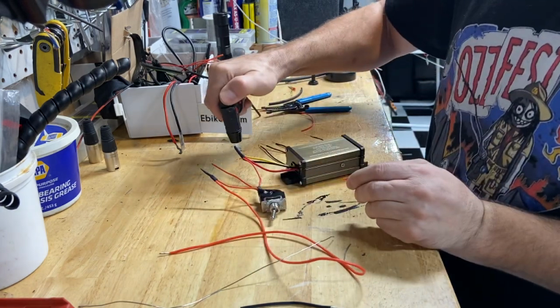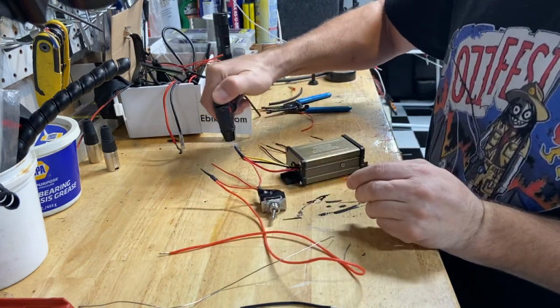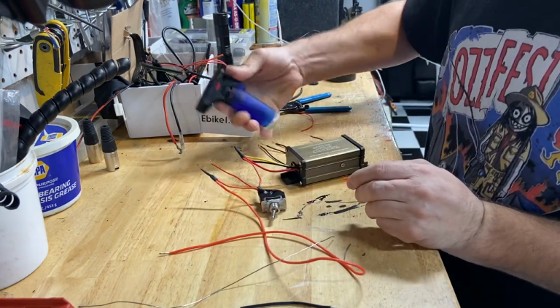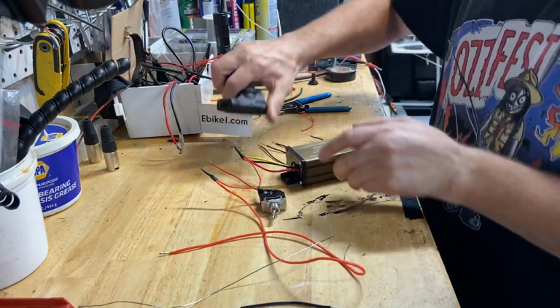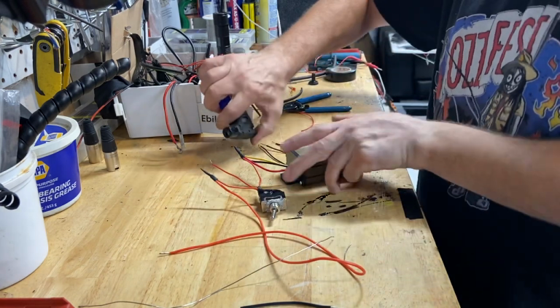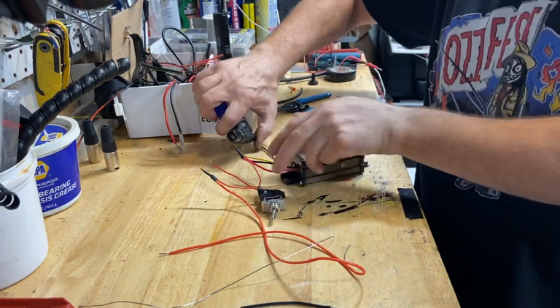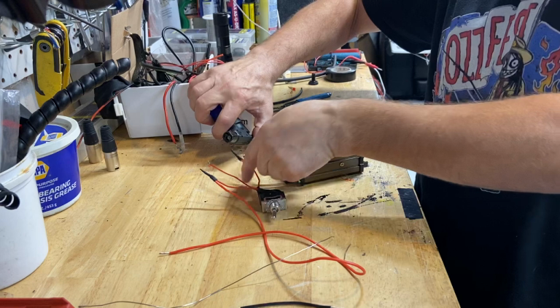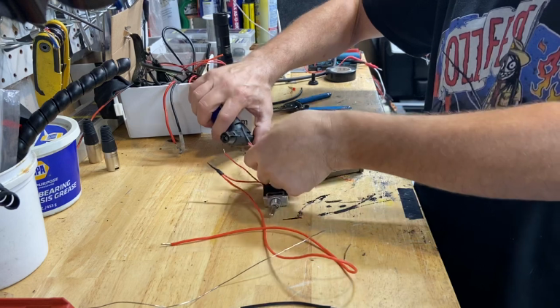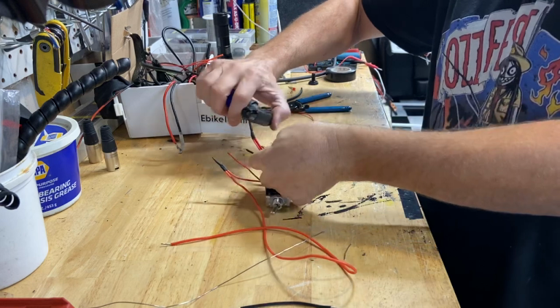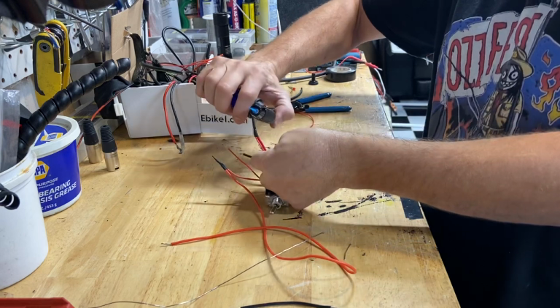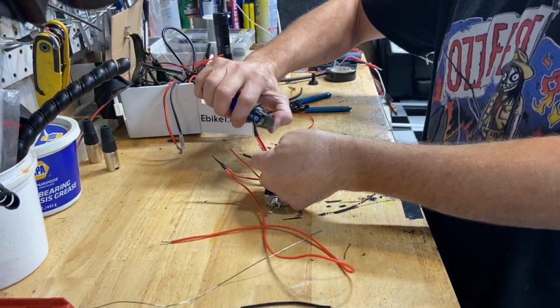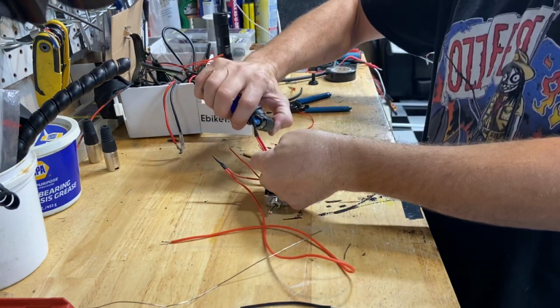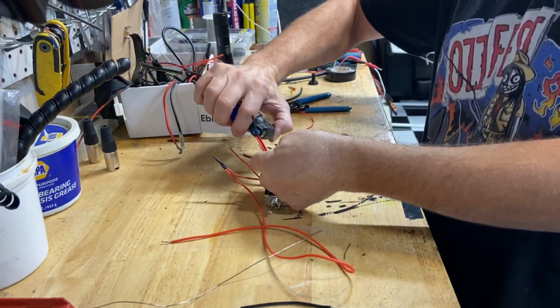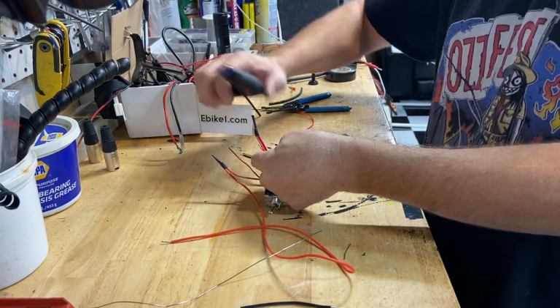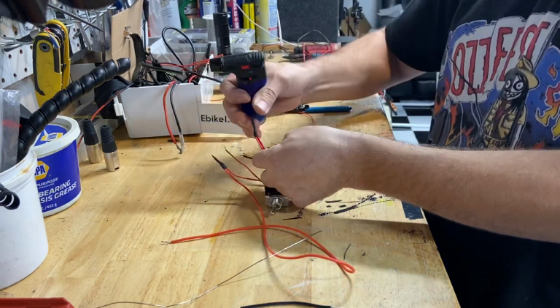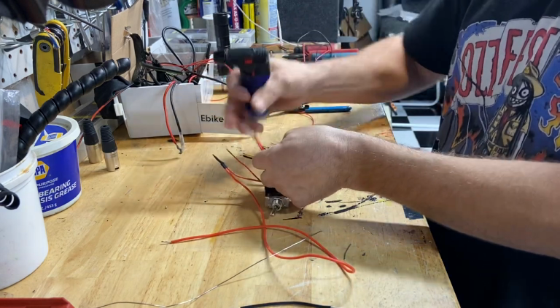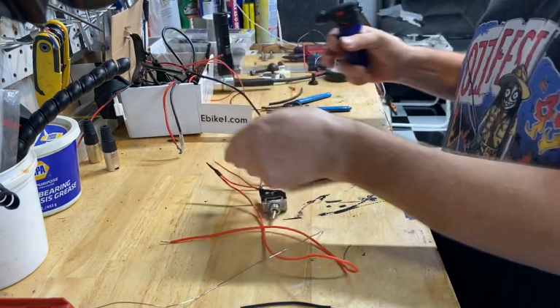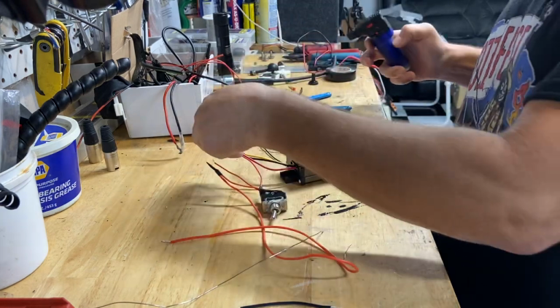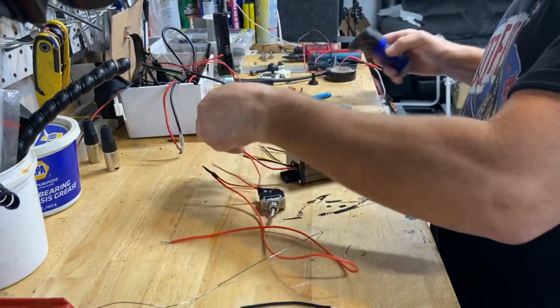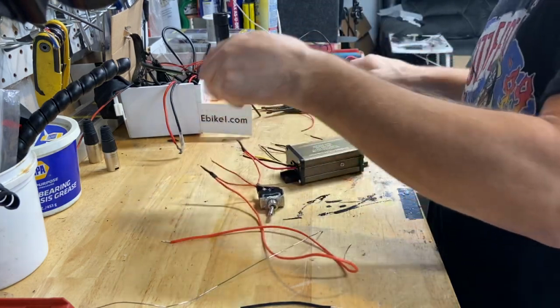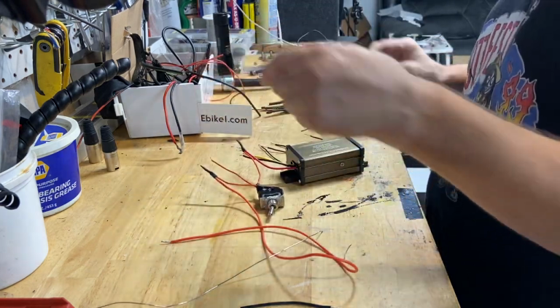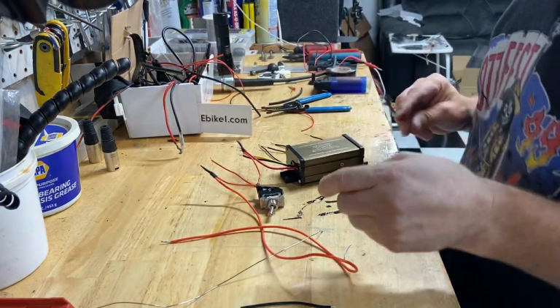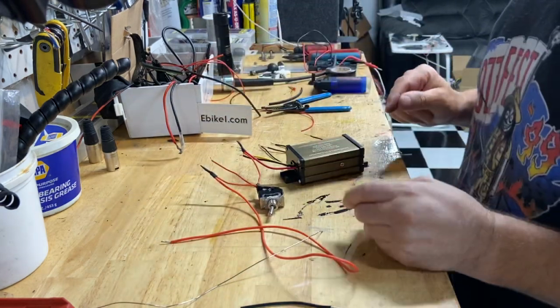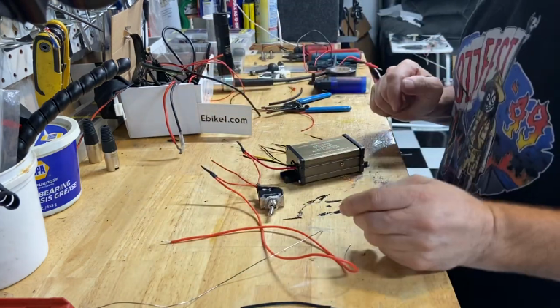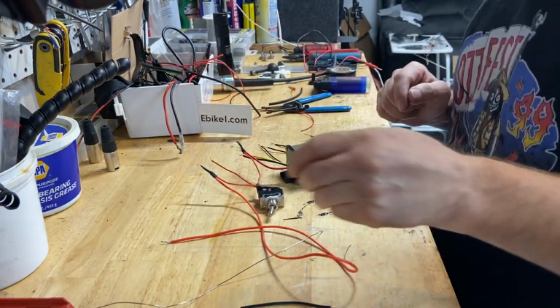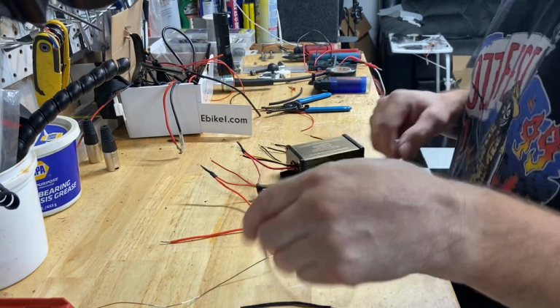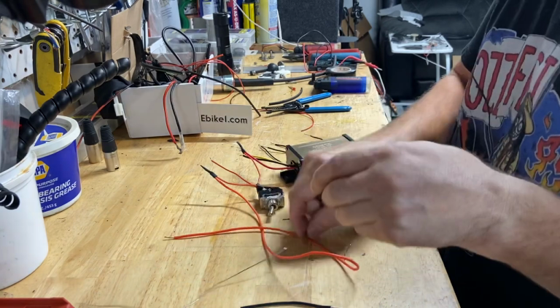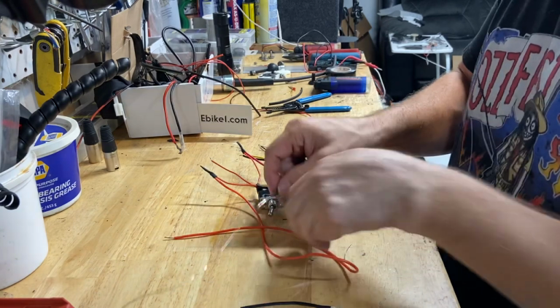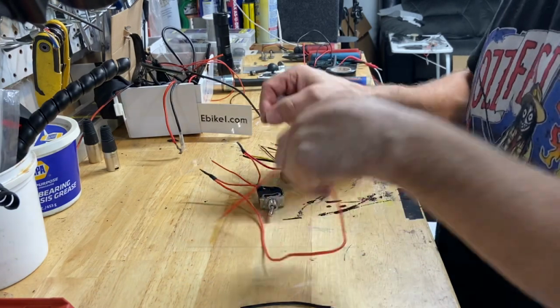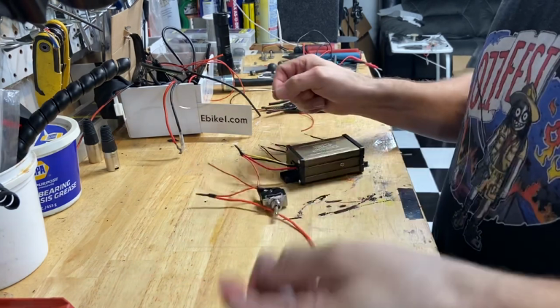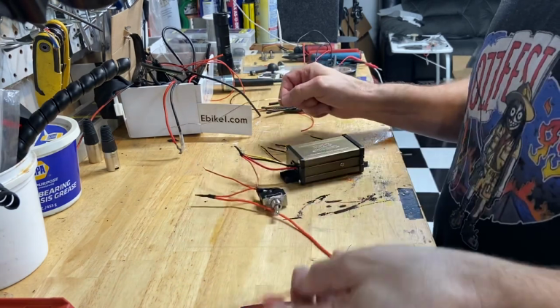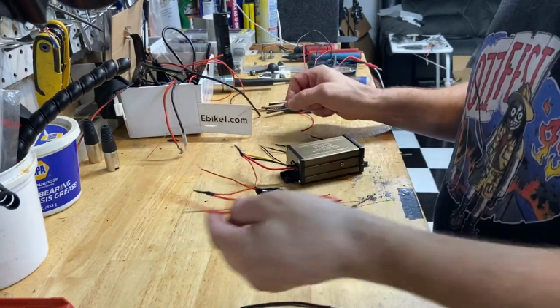I'm going to install this on the bike. I'll take the camera over and show you how that works. I apologize in advance if the camera gets a little shaky when I move it over there.